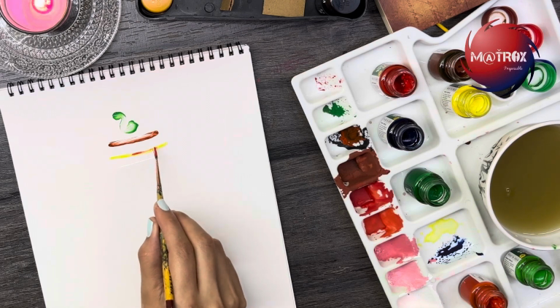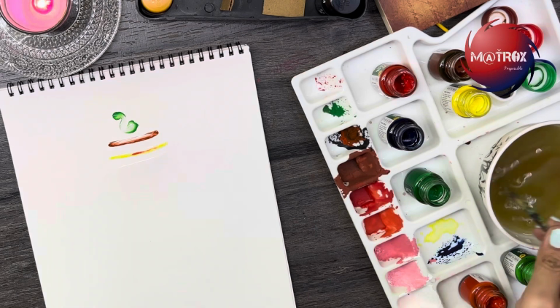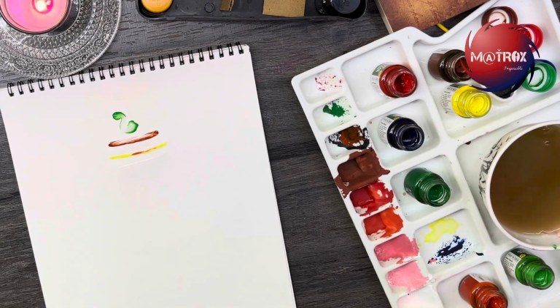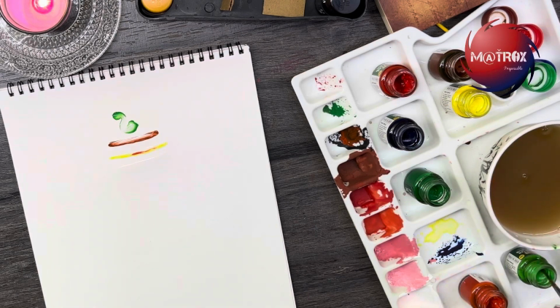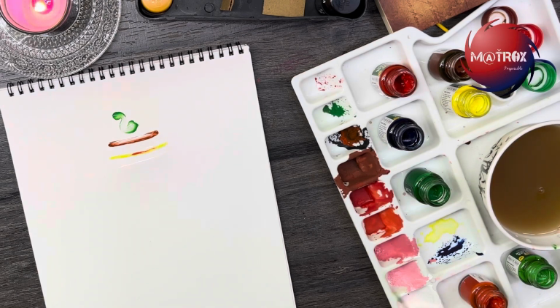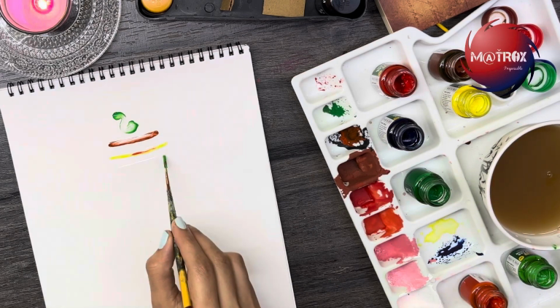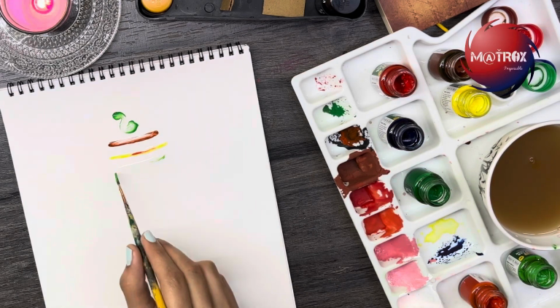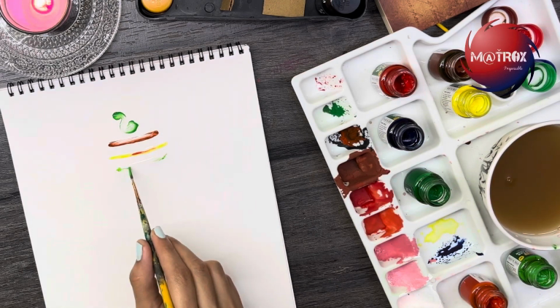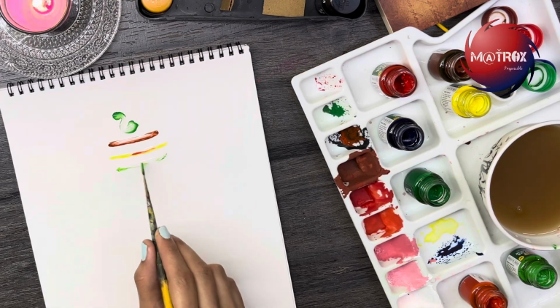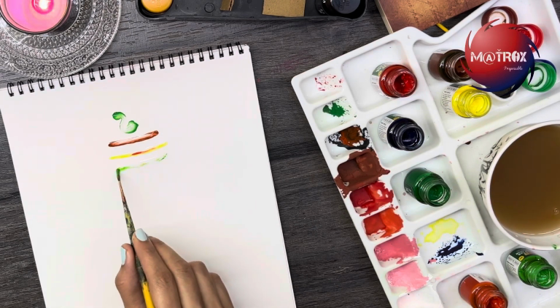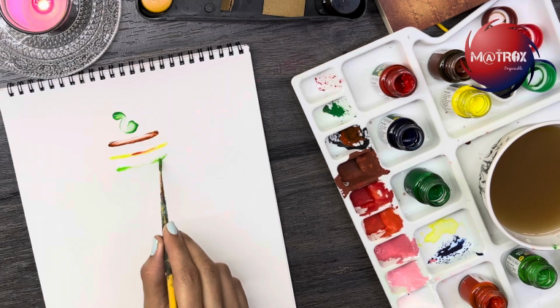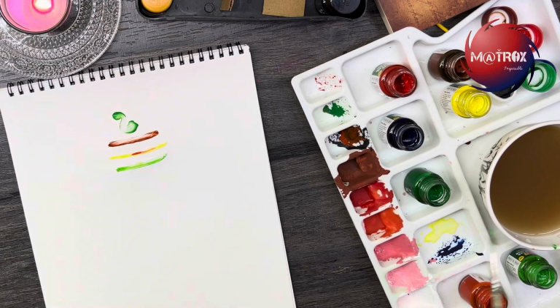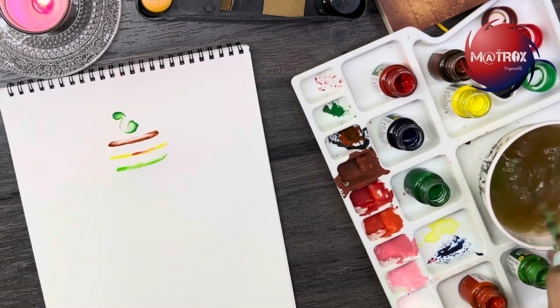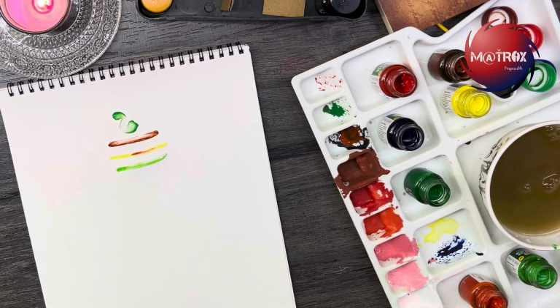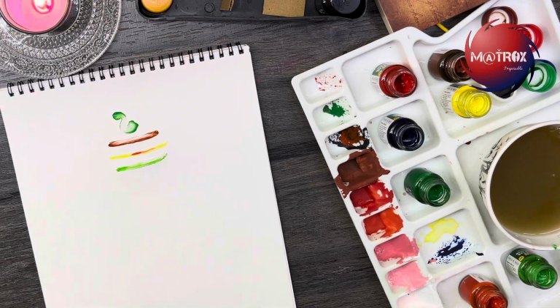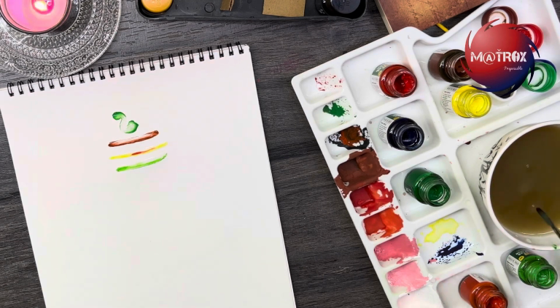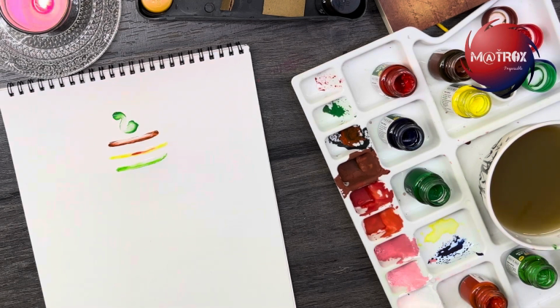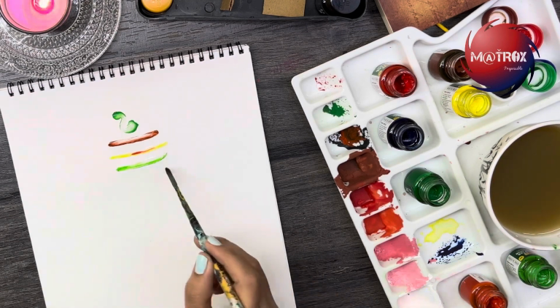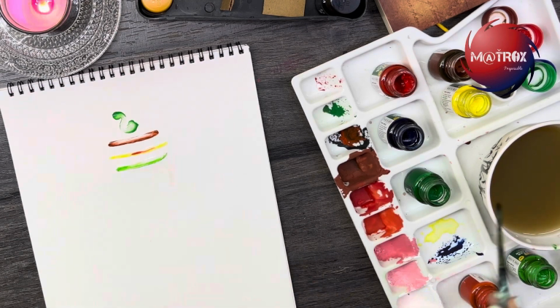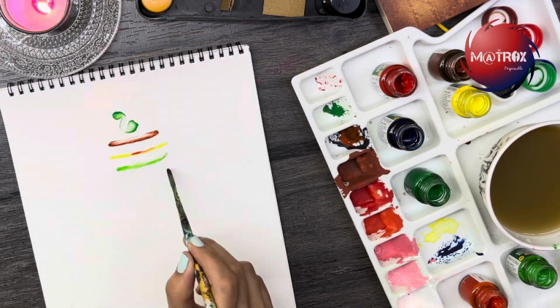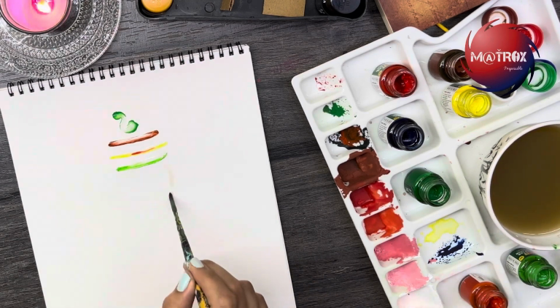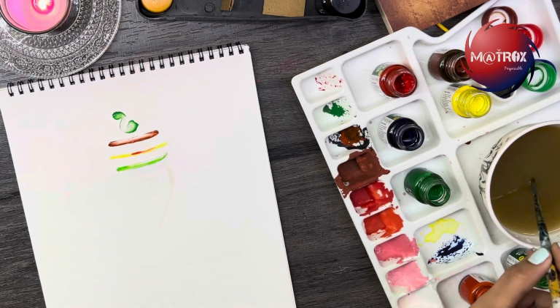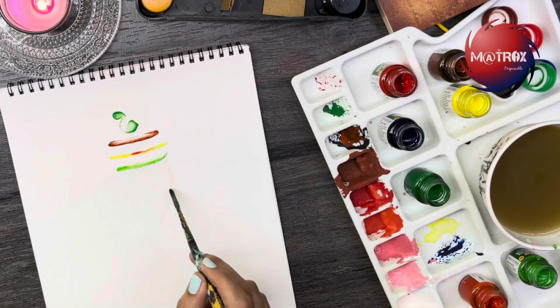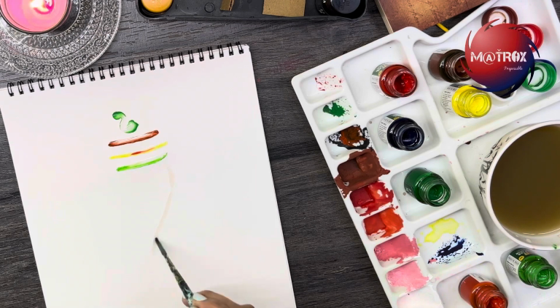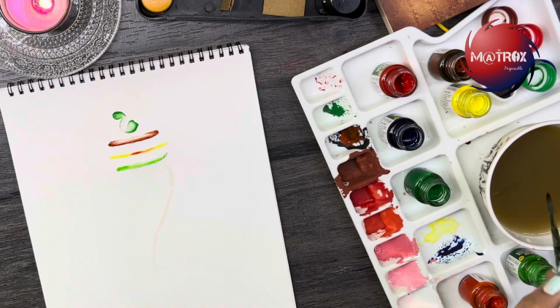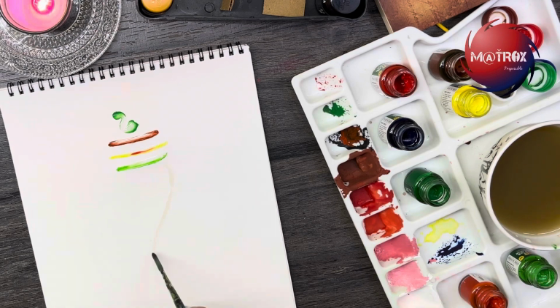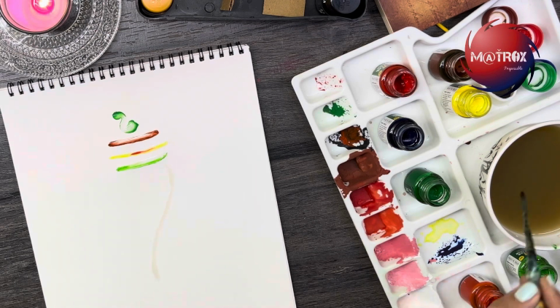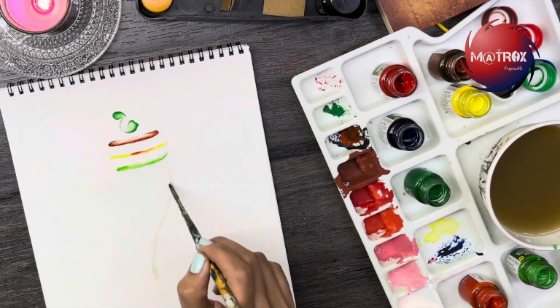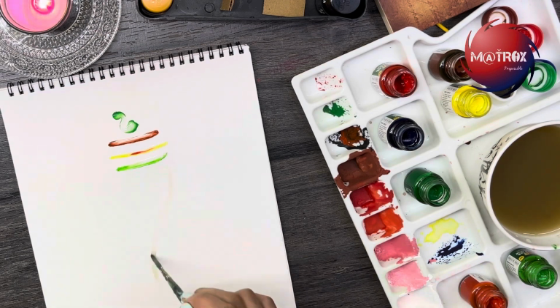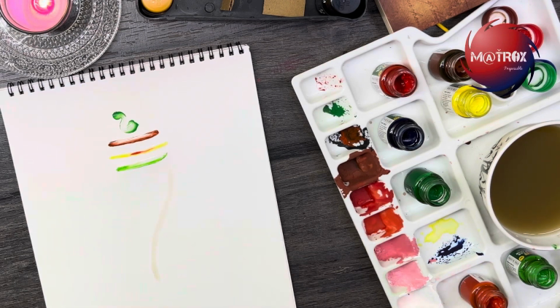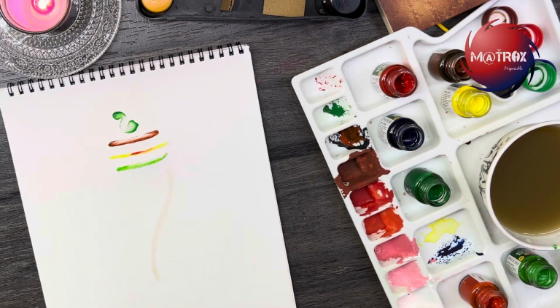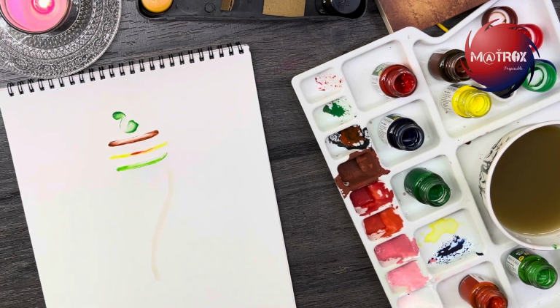In a similar way, you don't have to just do Ganesha — you can go ahead and draw any kind of painting where you will just use the plain water dripping initially and then start adding colors on it.